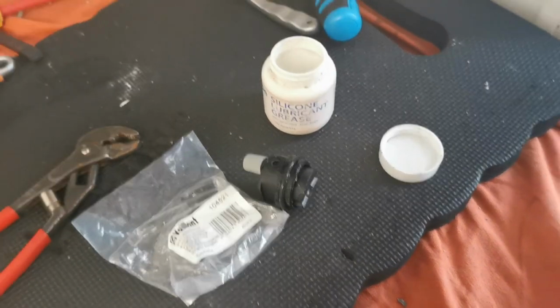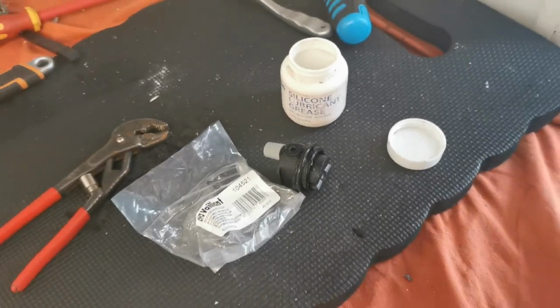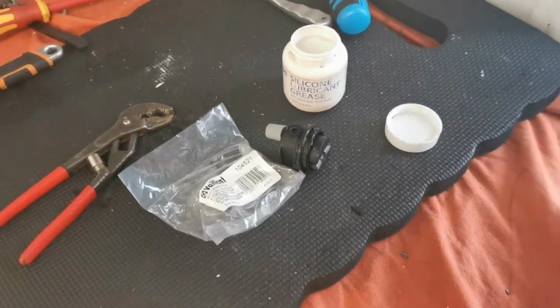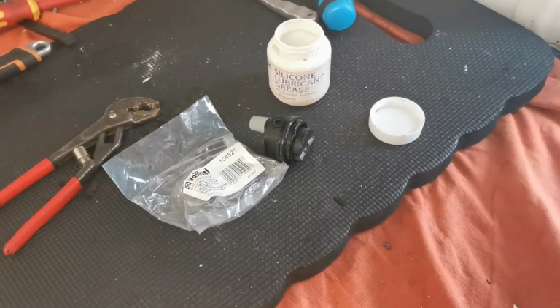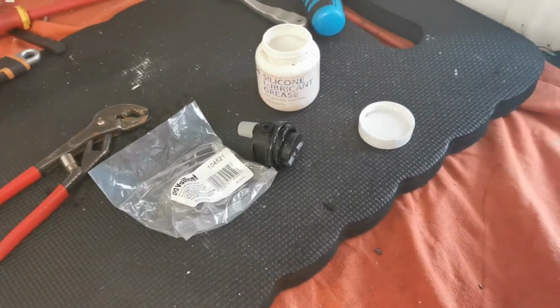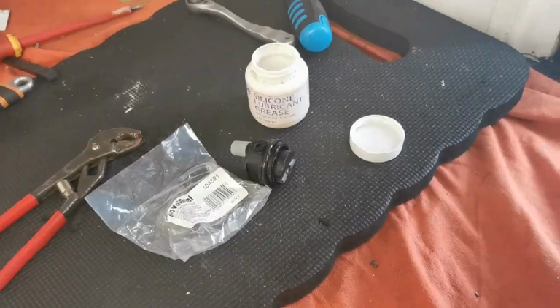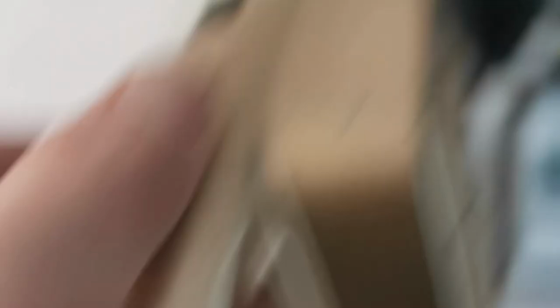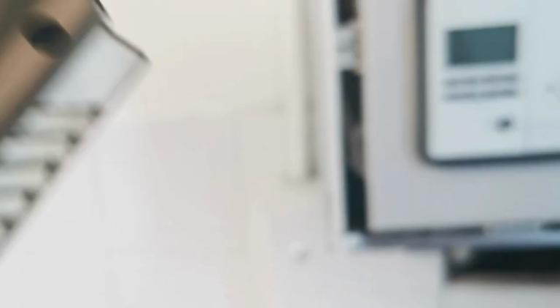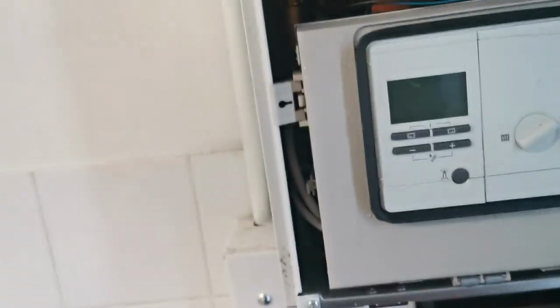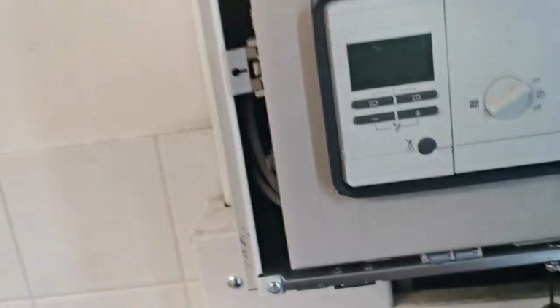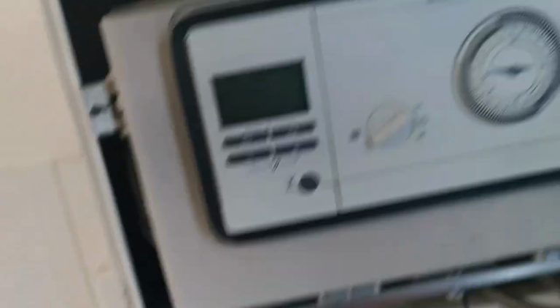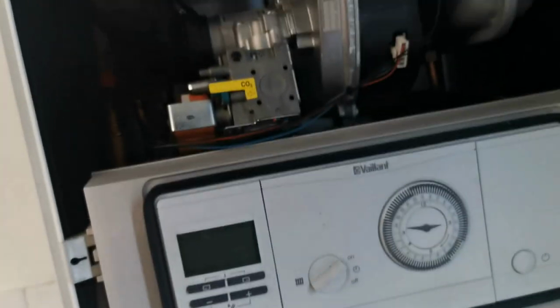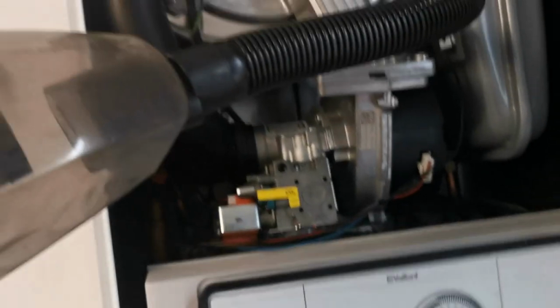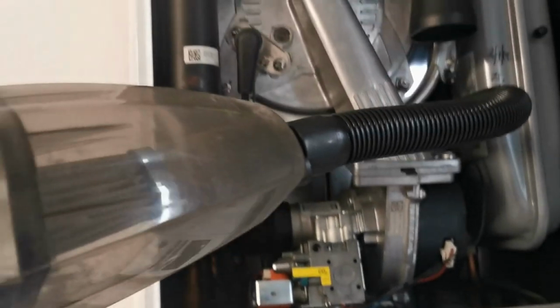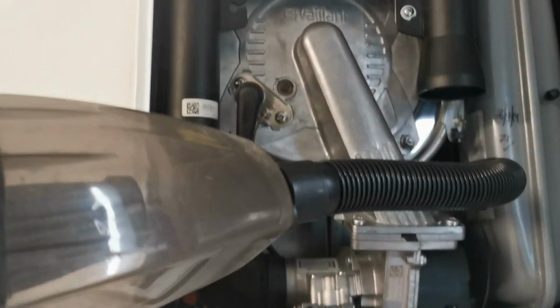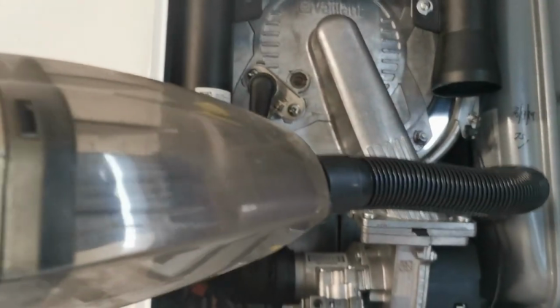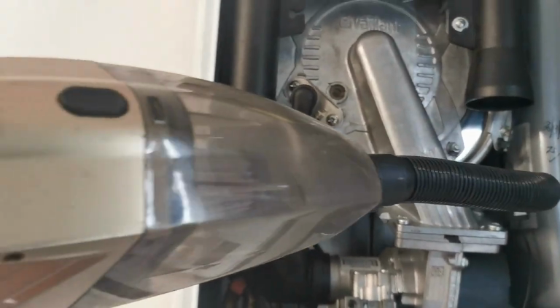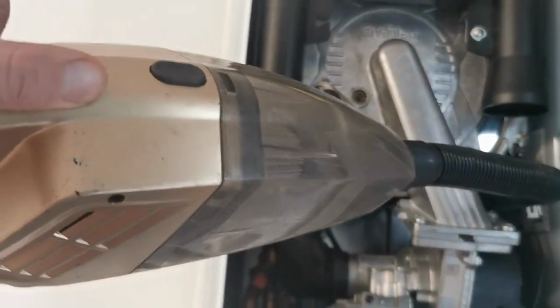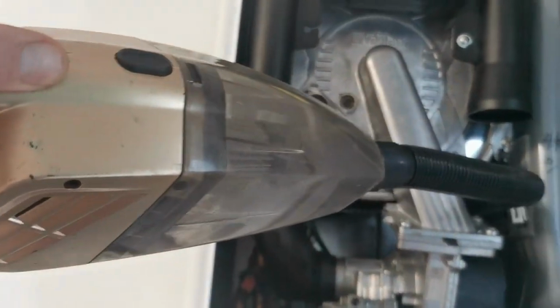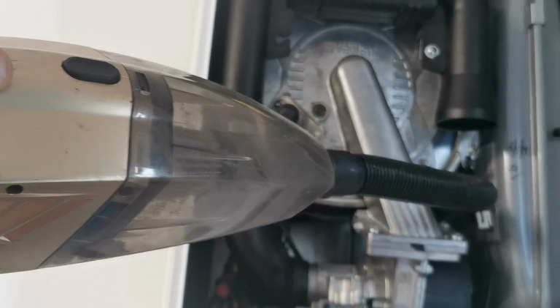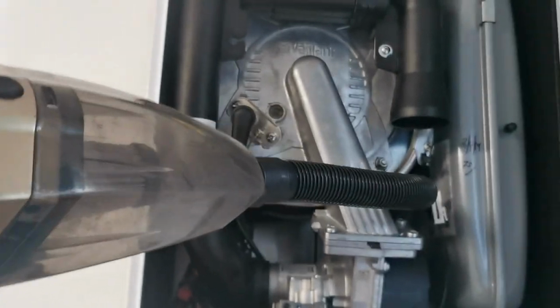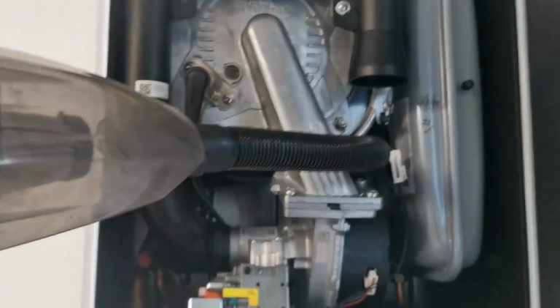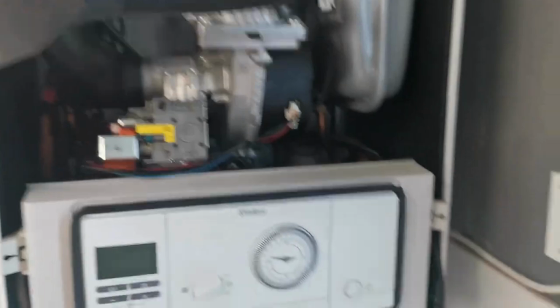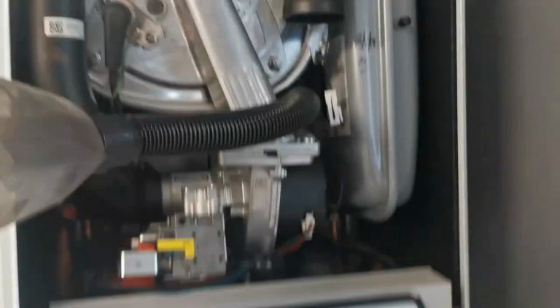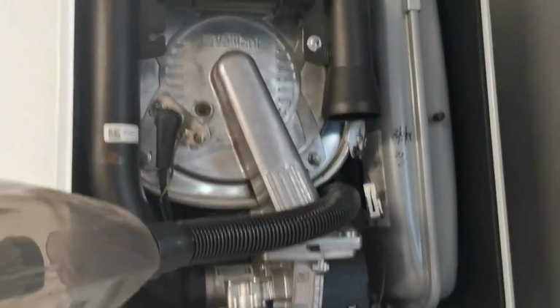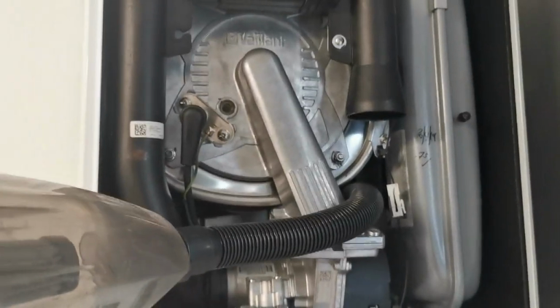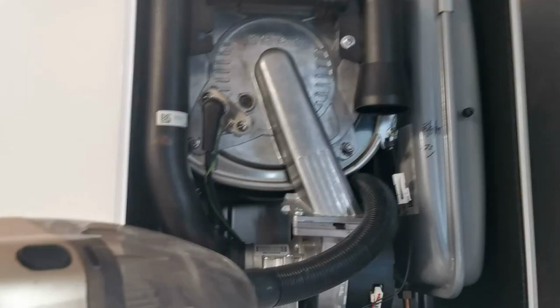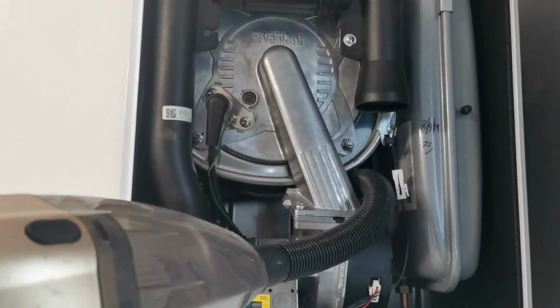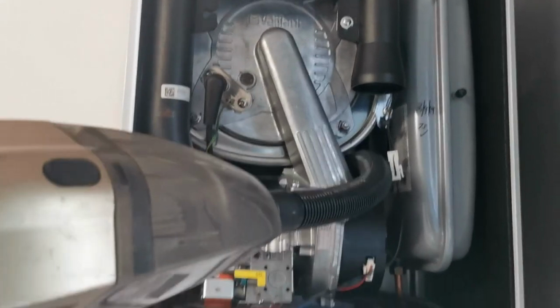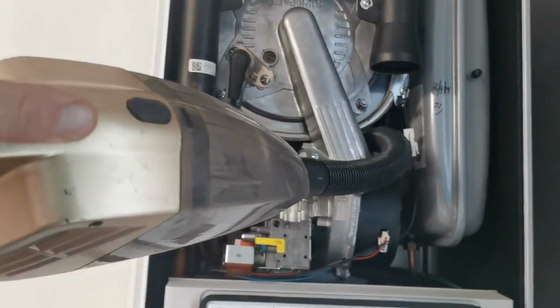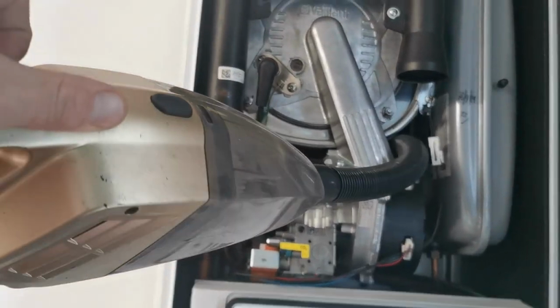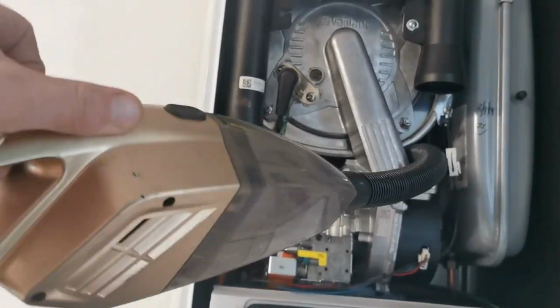The AAV was leaking on this one so I'm just going to change that as well. Remember to clean out the inside of the boiler as well - any cobwebs. I've got my golden mini vacuum here.